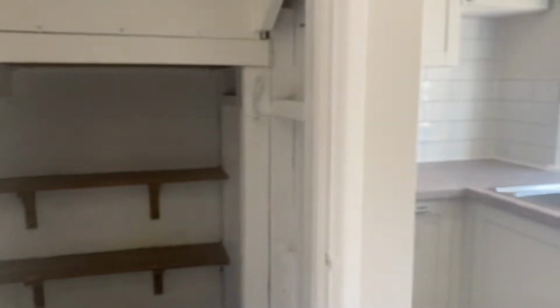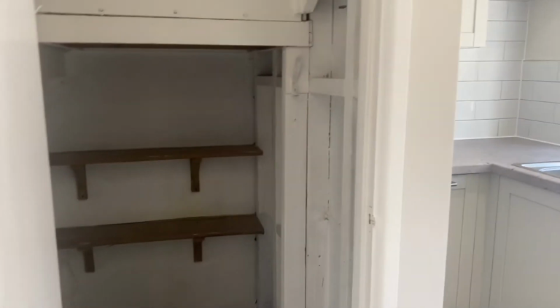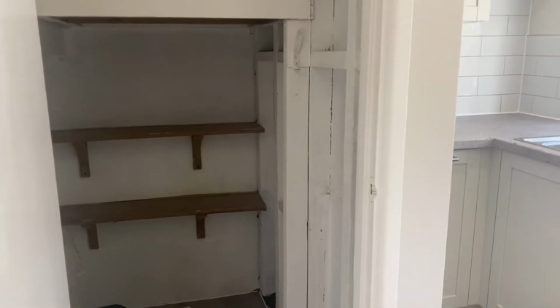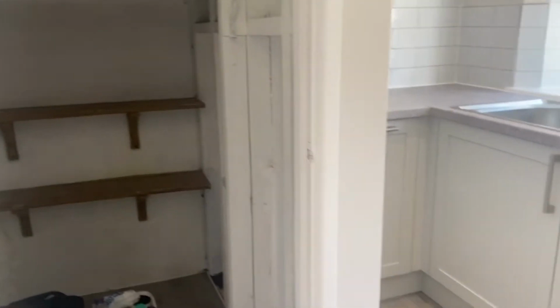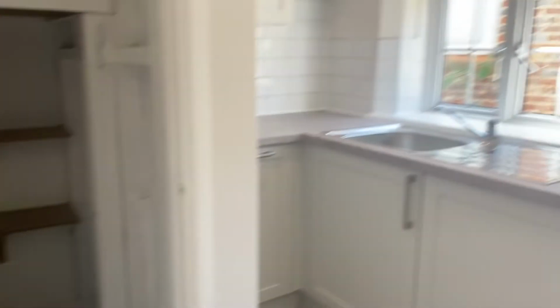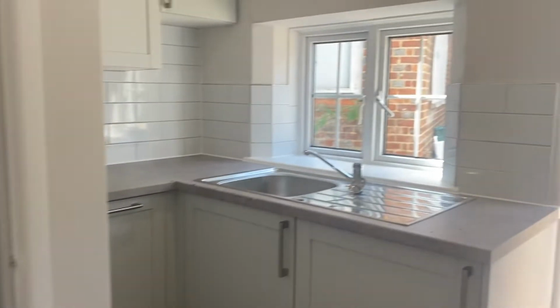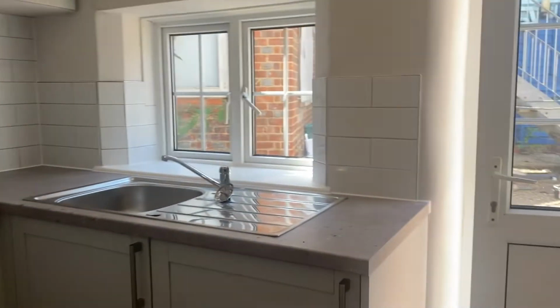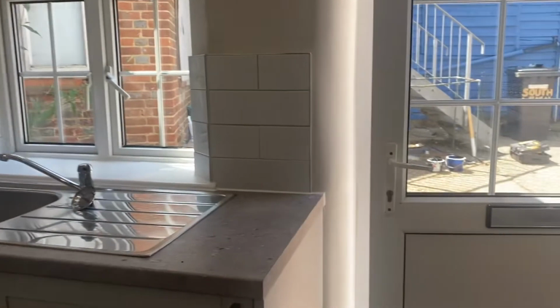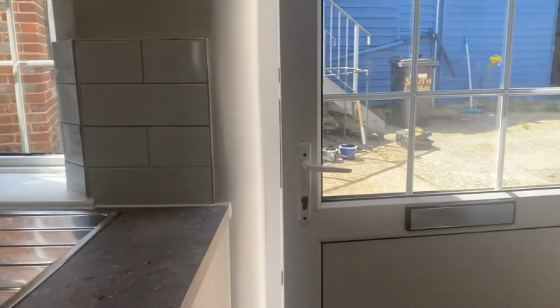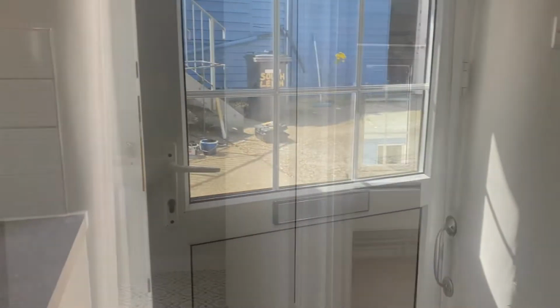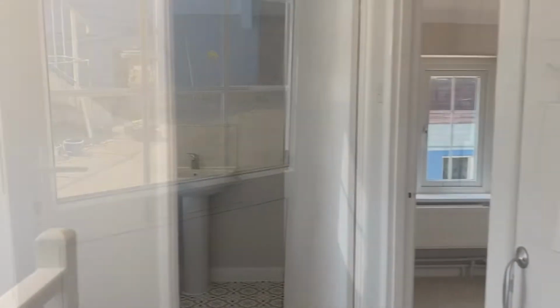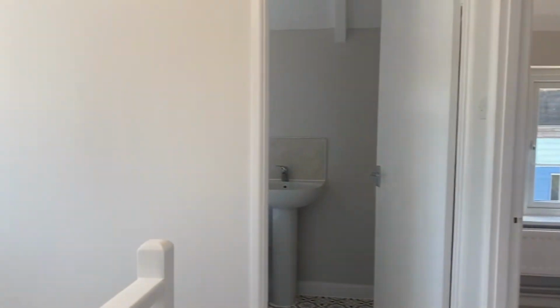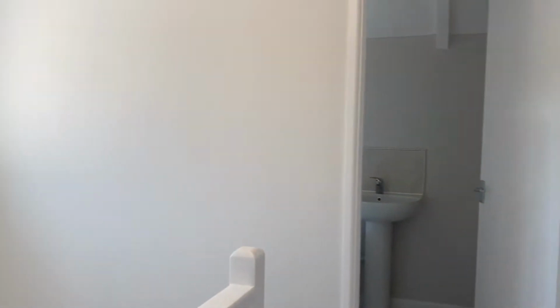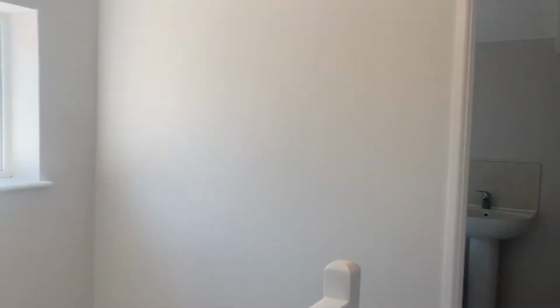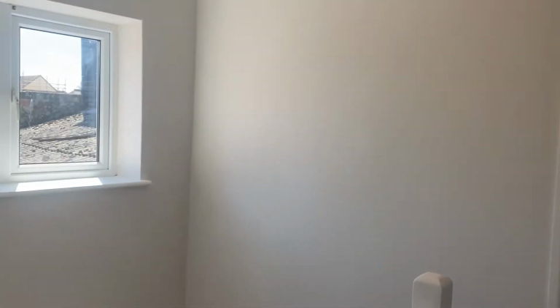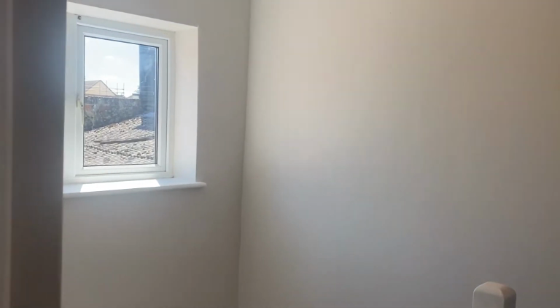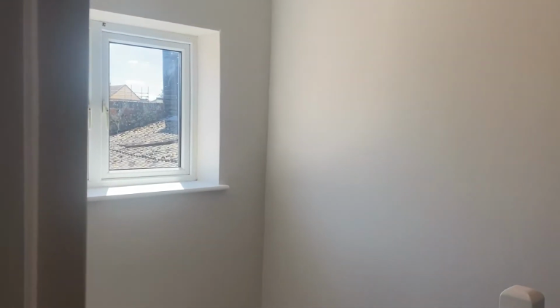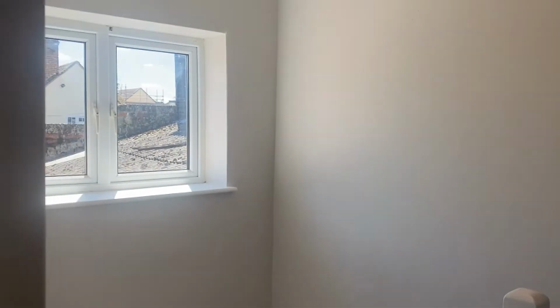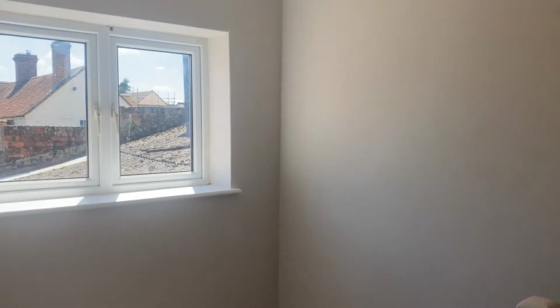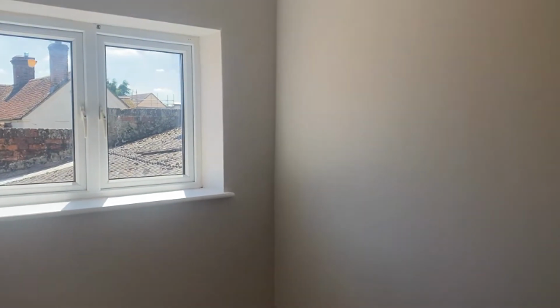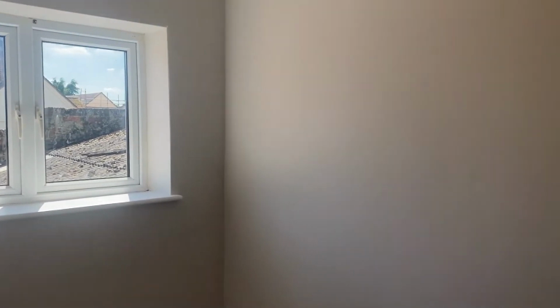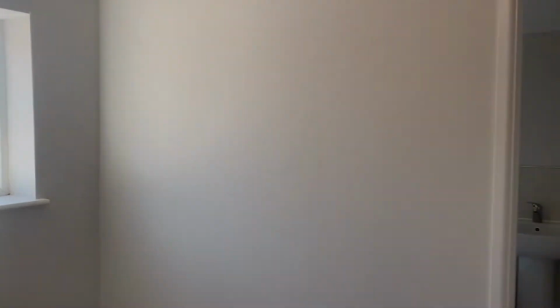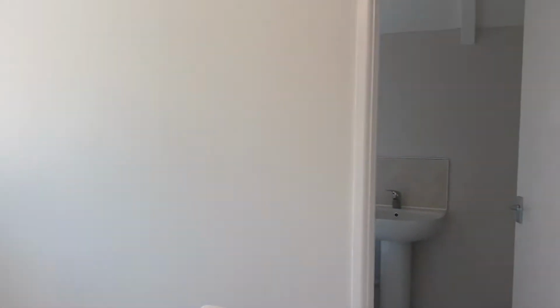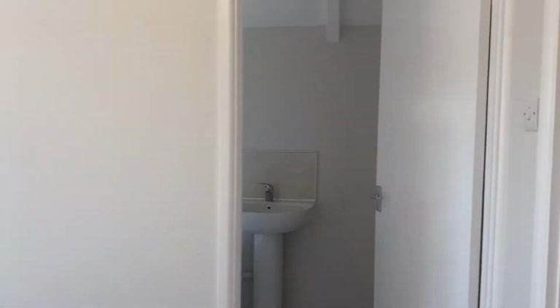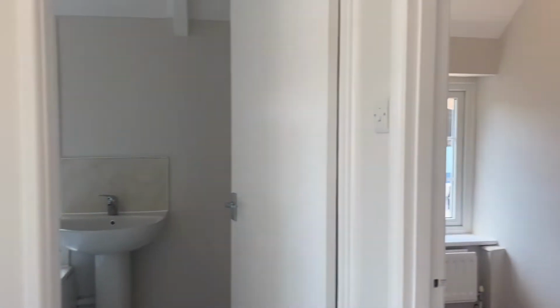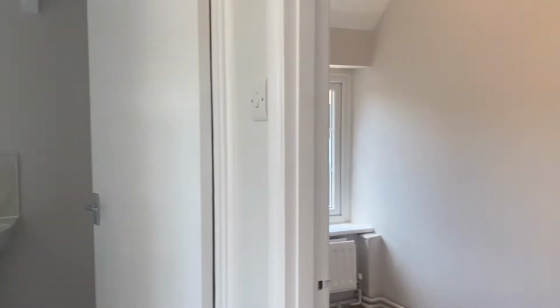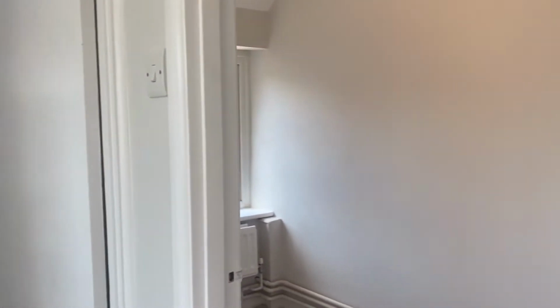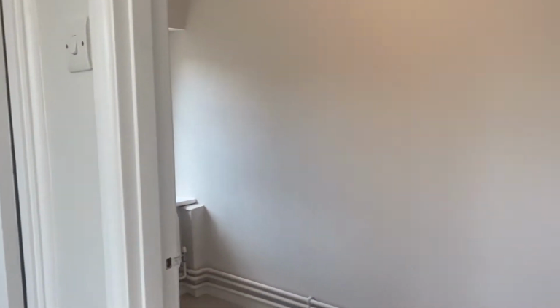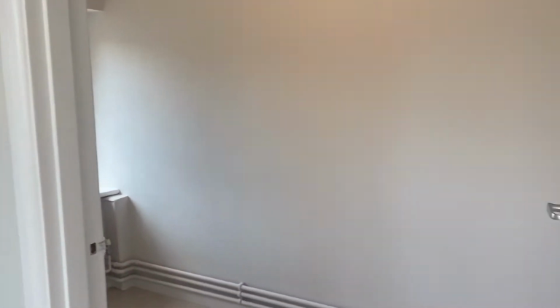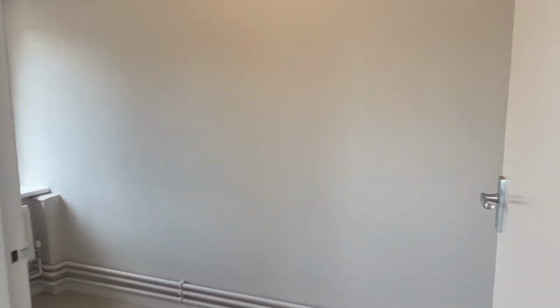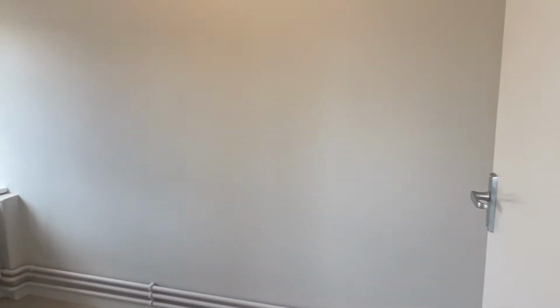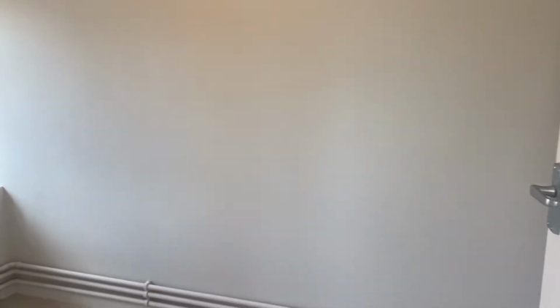There's plenty of storage throughout the property including this under stair storage. As we come to the first floor we come out into the hallway. This is beautiful with lovely high ceilings as you can see throughout.